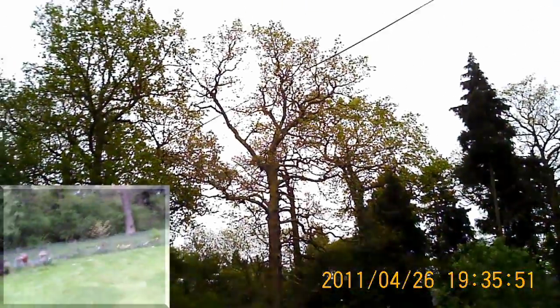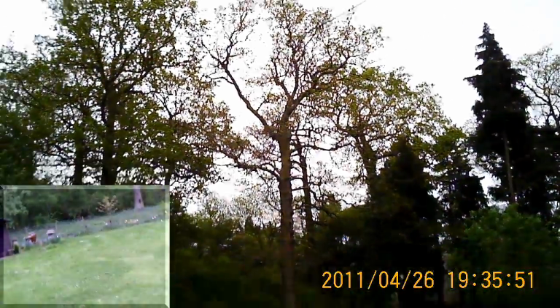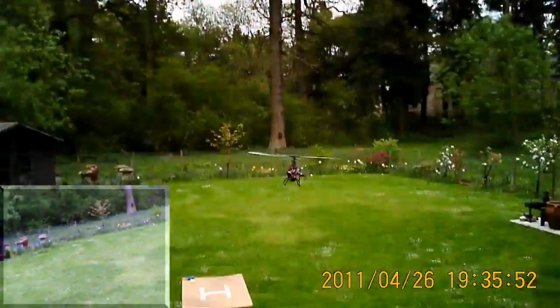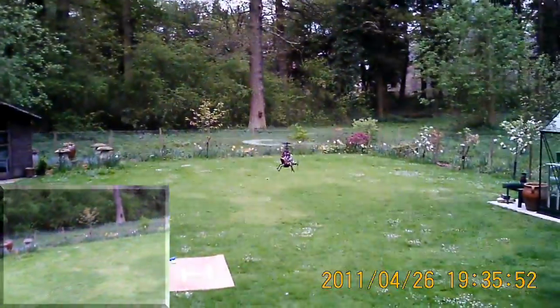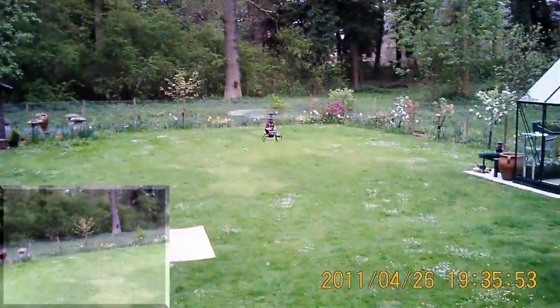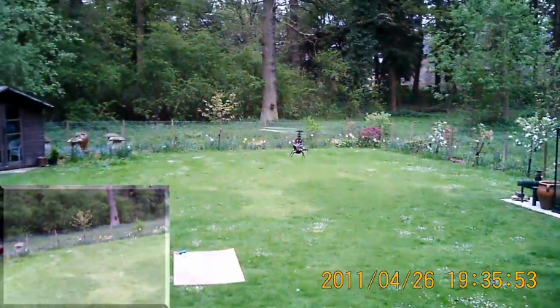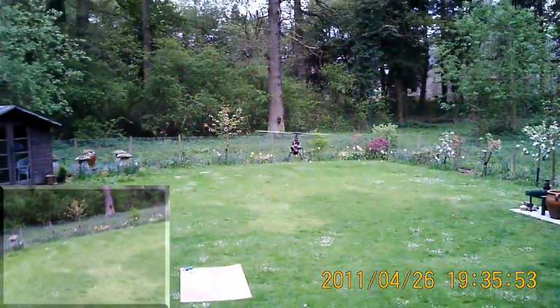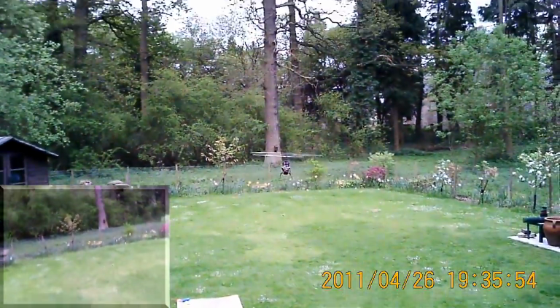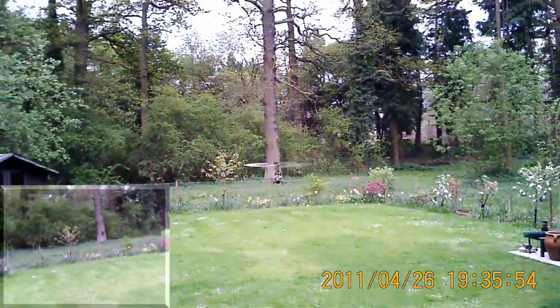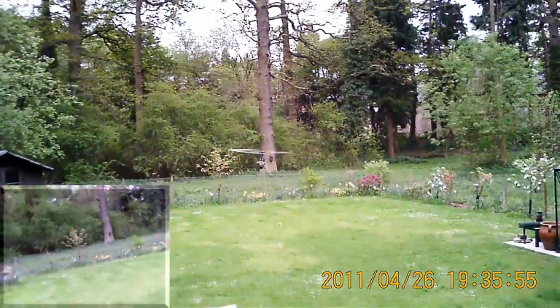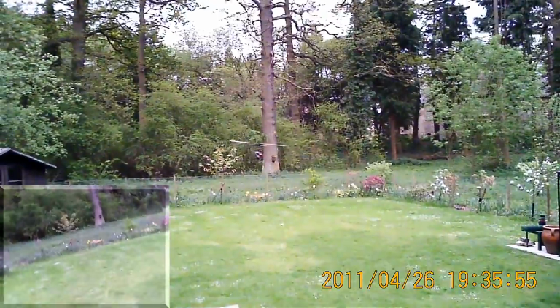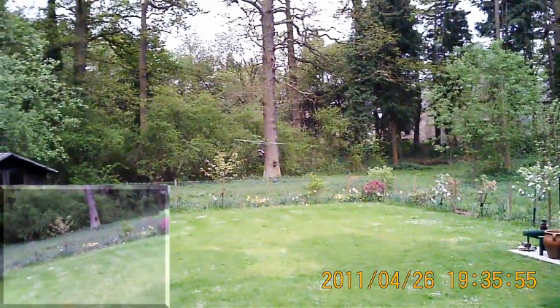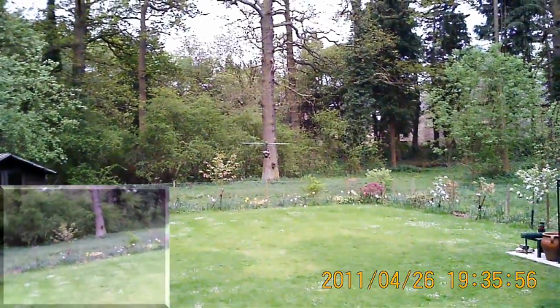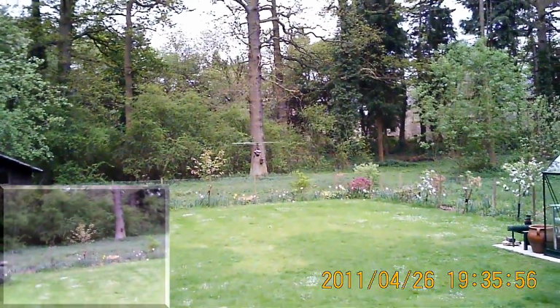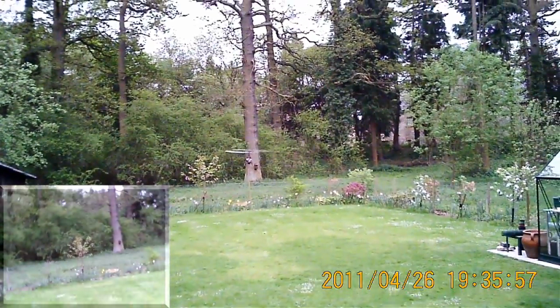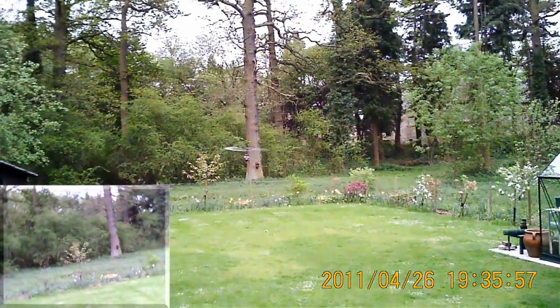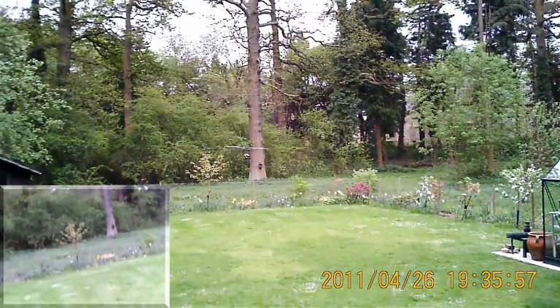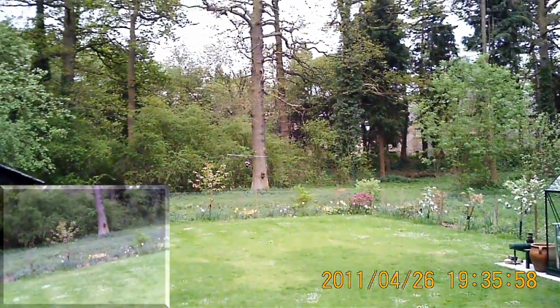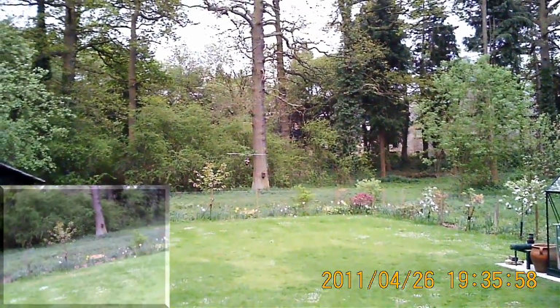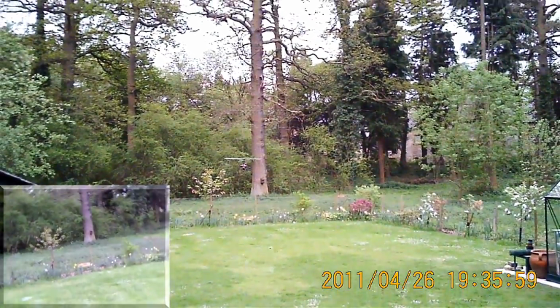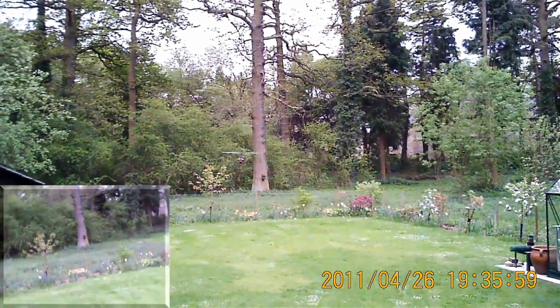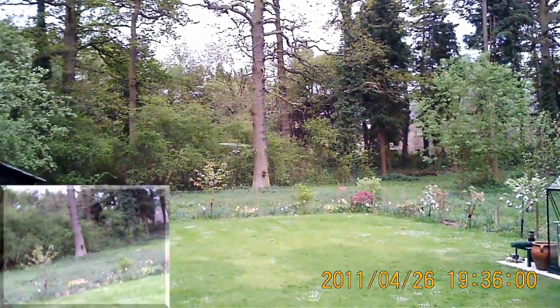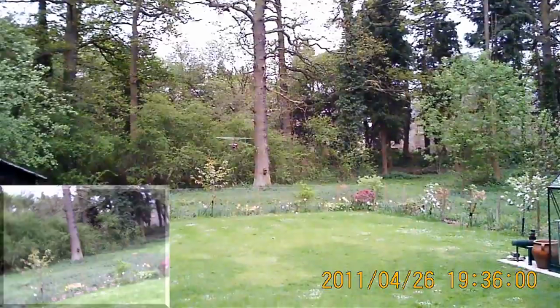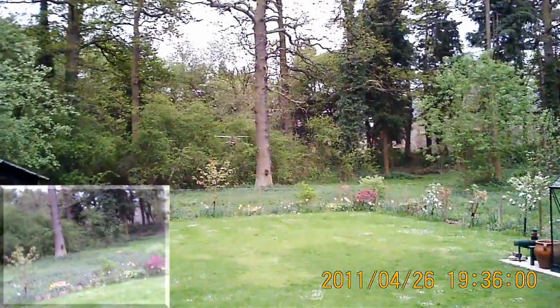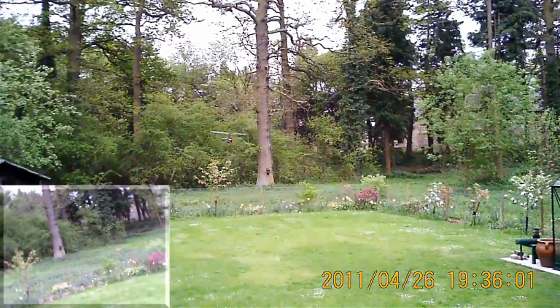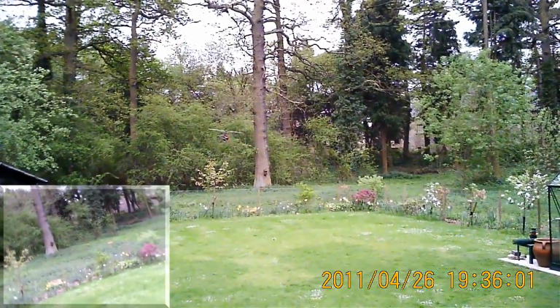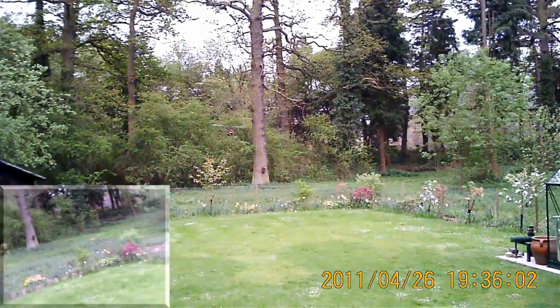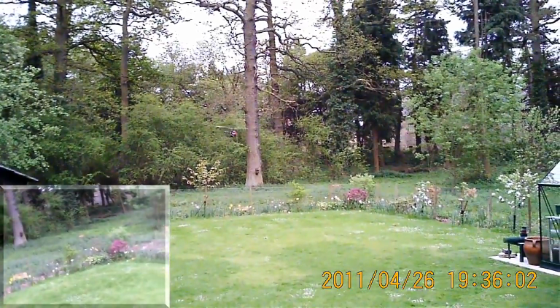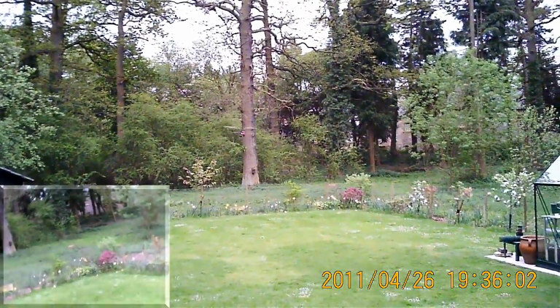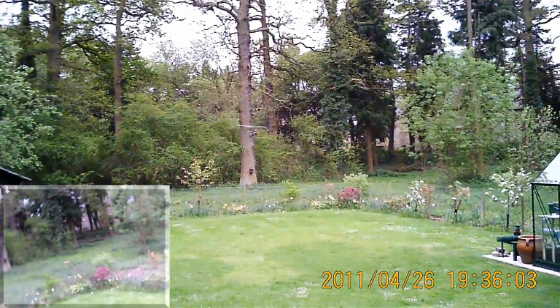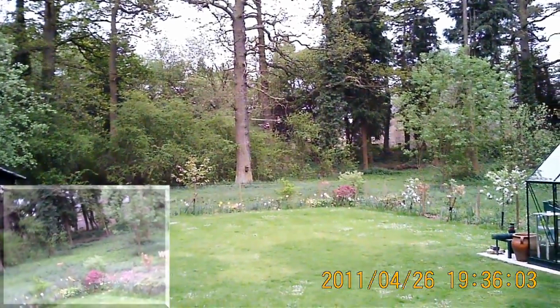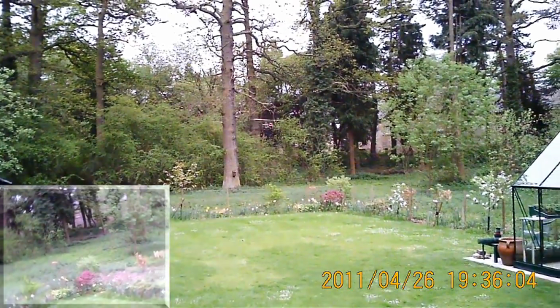It still drifts a bit right. Let me point it at that tree with the bird box on — there we go. No rudder for a bit; as you can see it slowly drifts right.